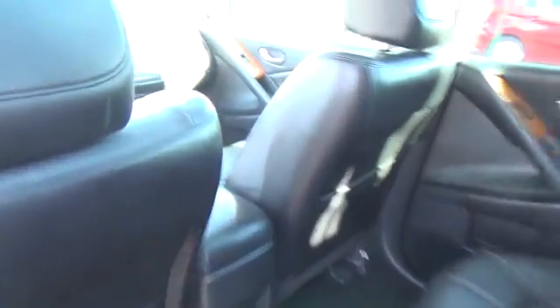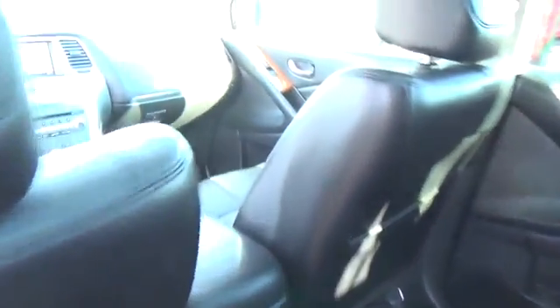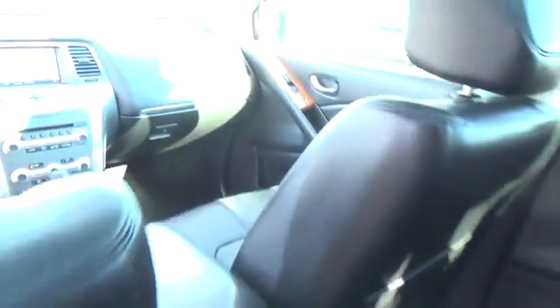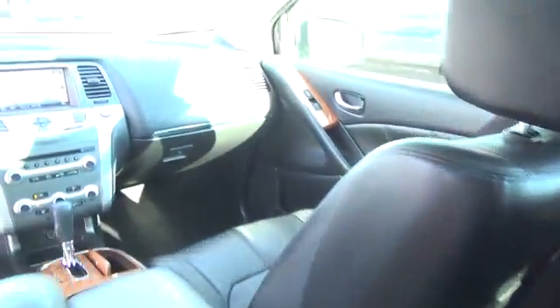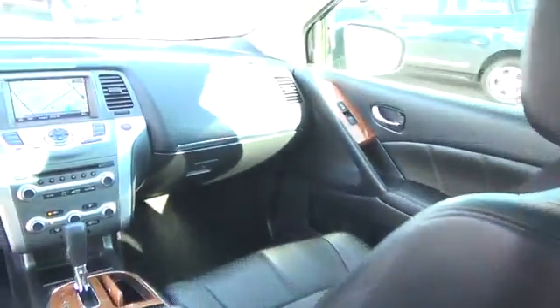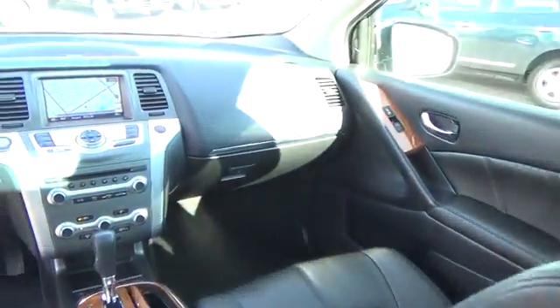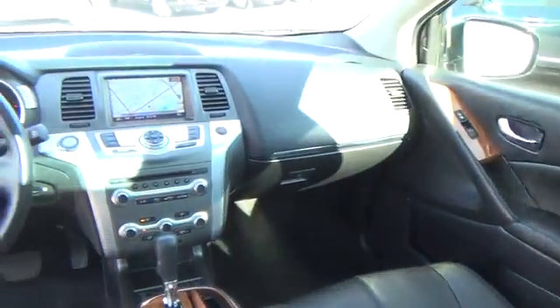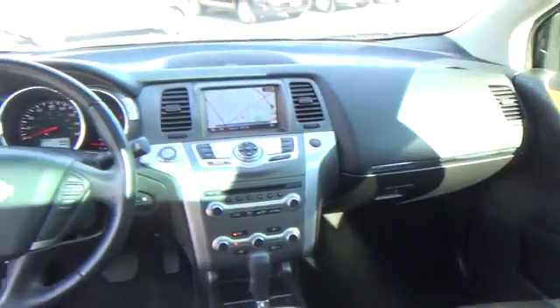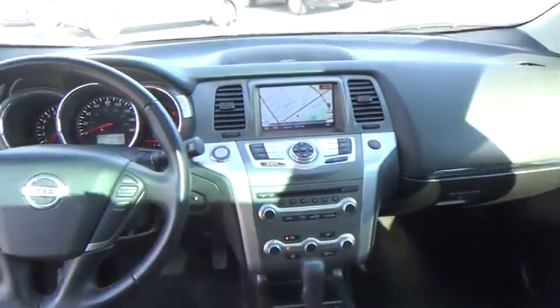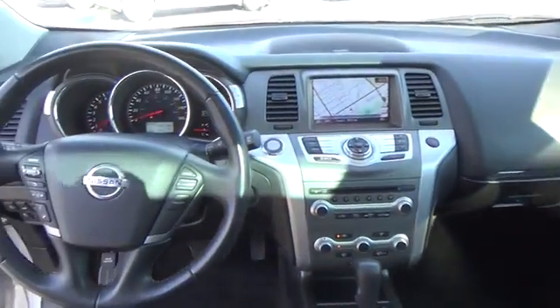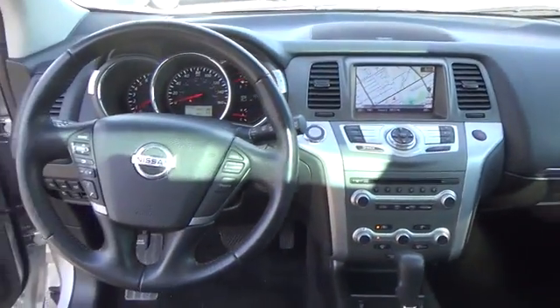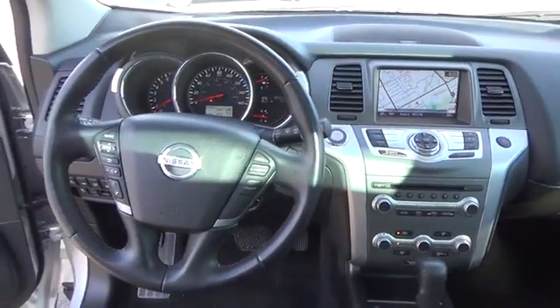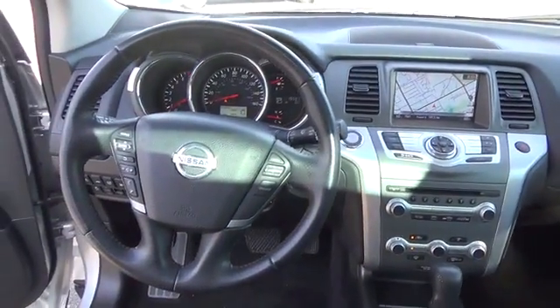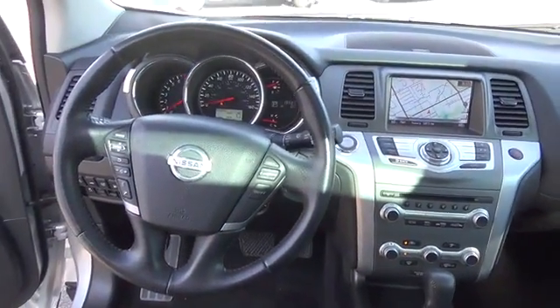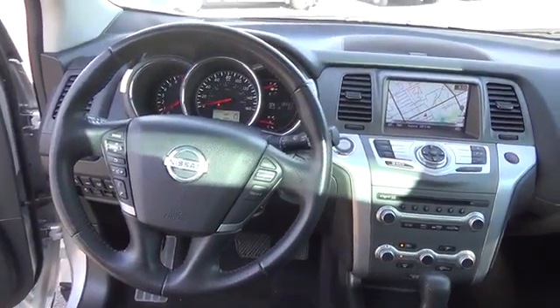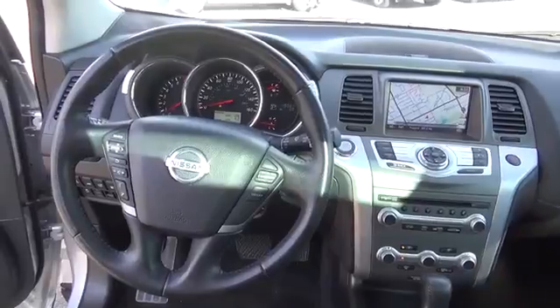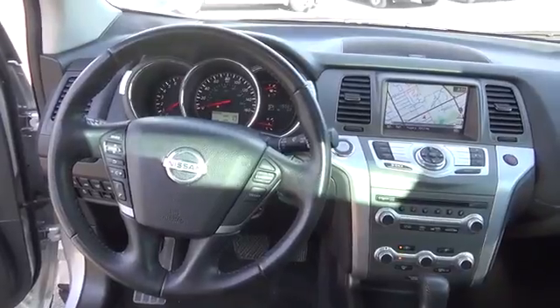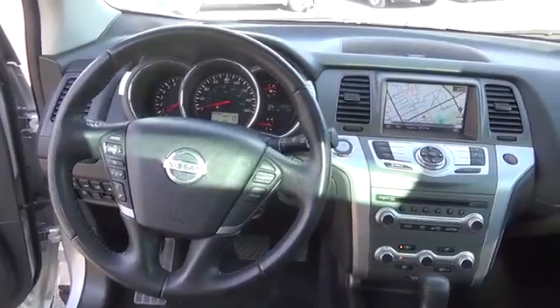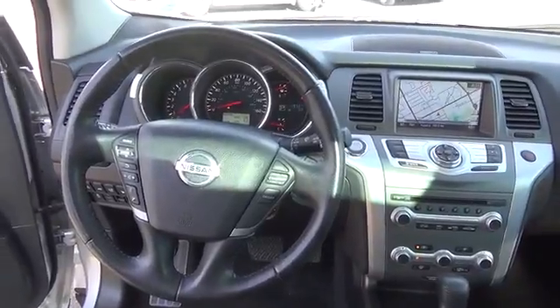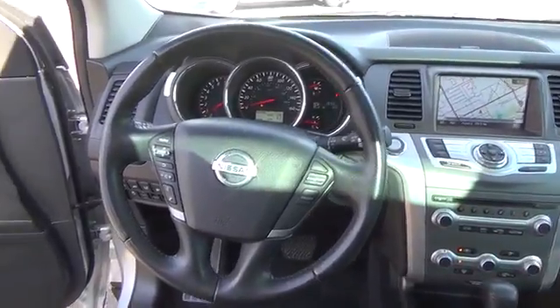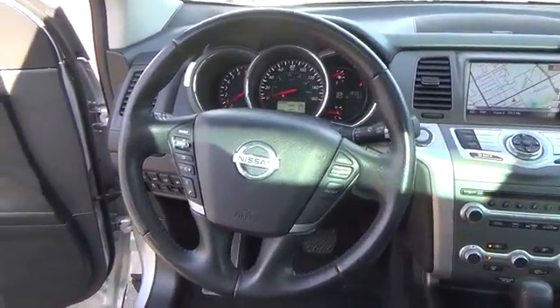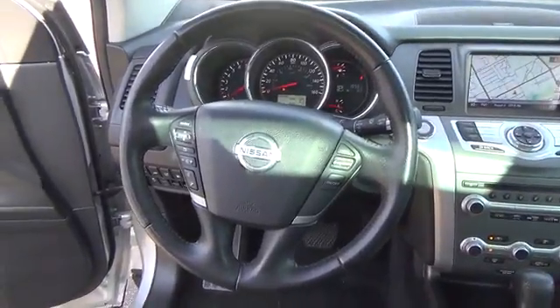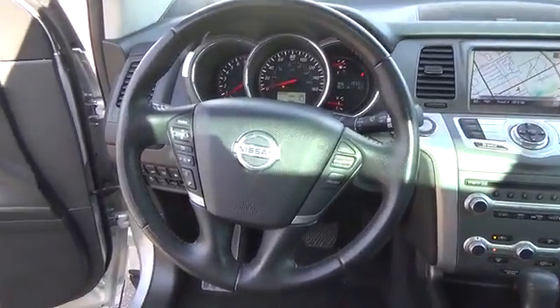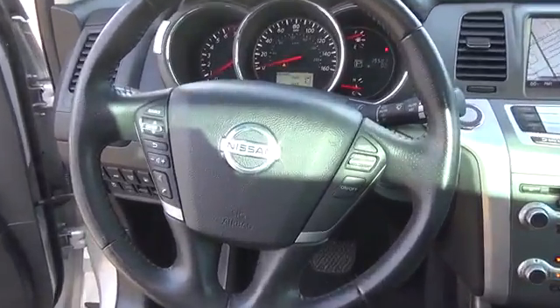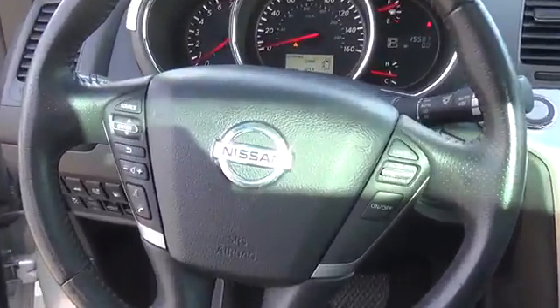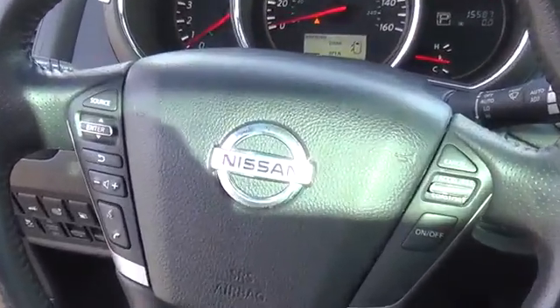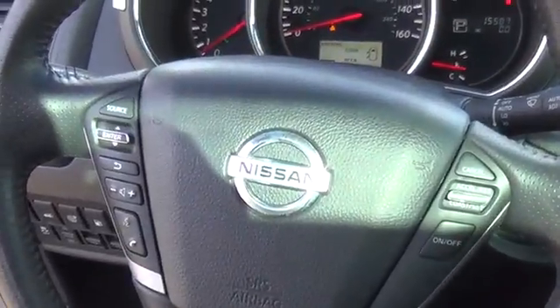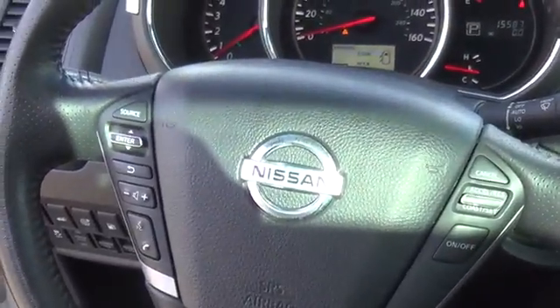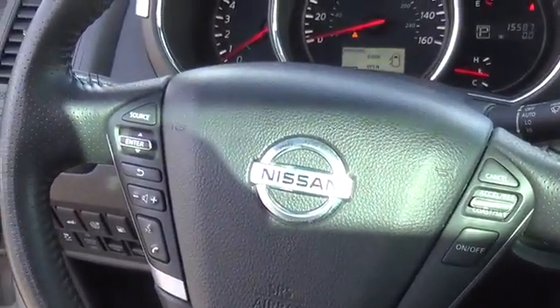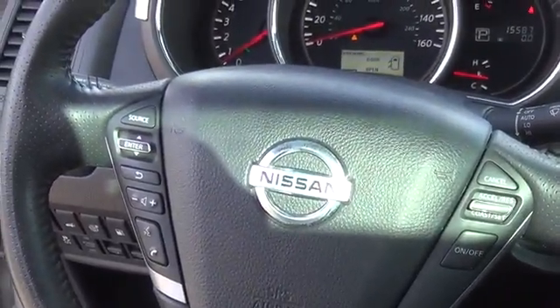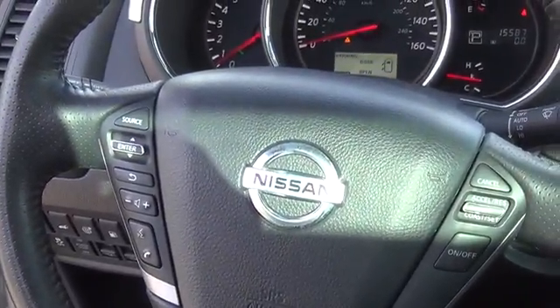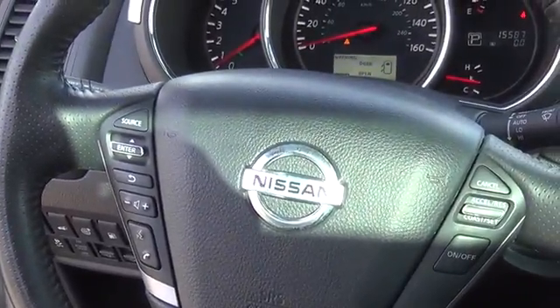All 2014 Muranos feature anti-lock brakes, traction and stability control, active front head restraints, front seat side impact airbags, and full length side curtain airbags.